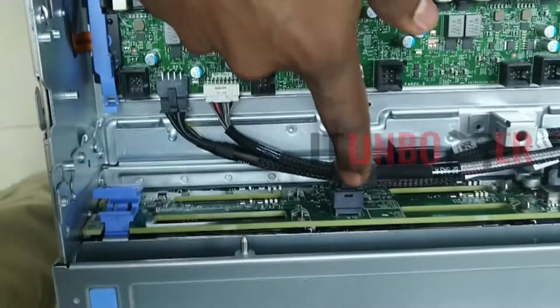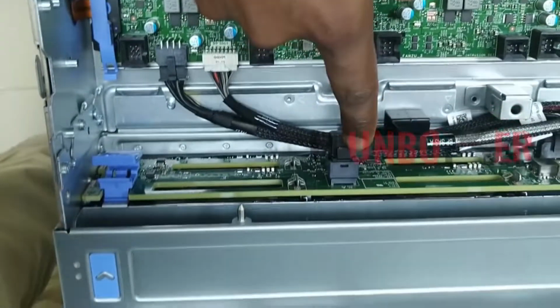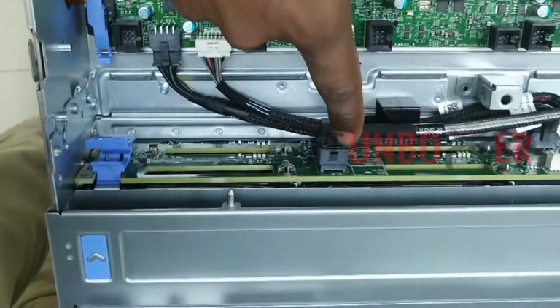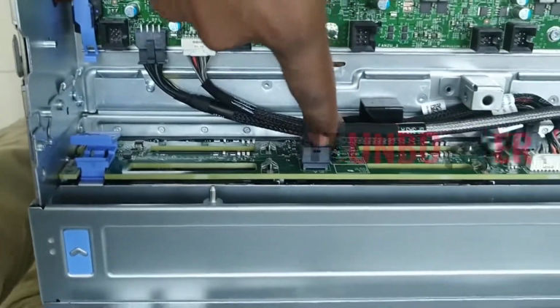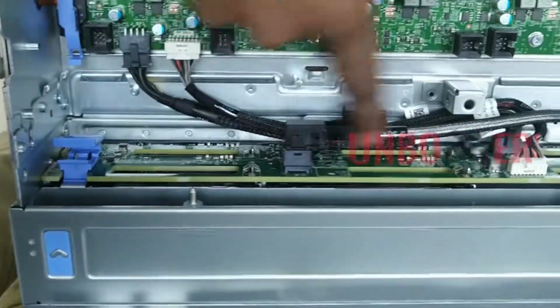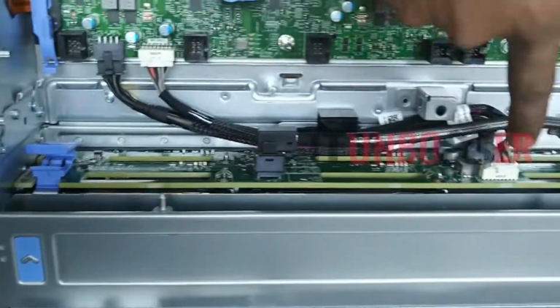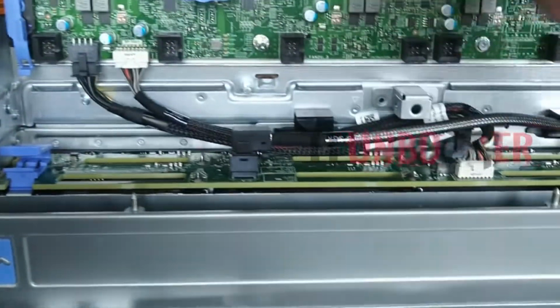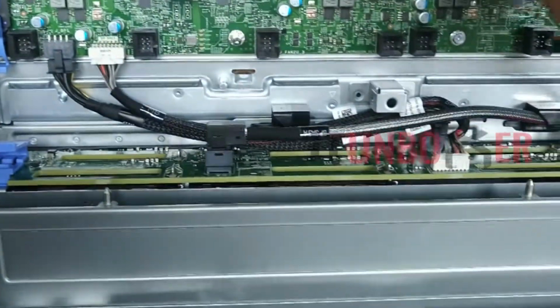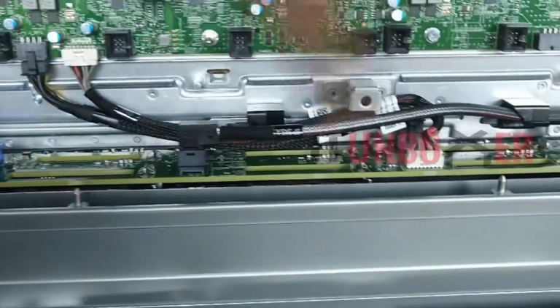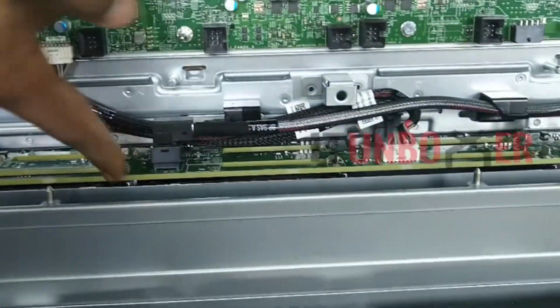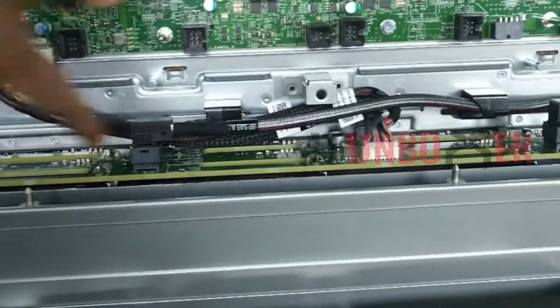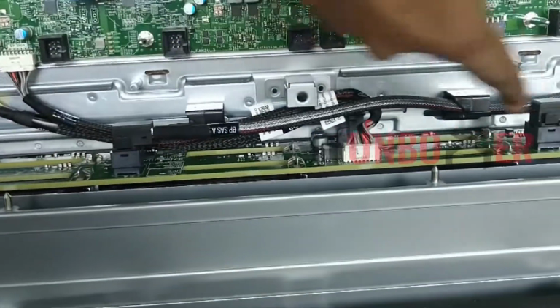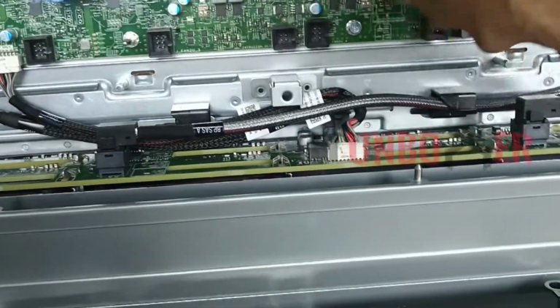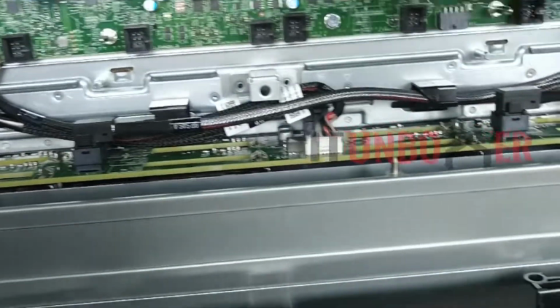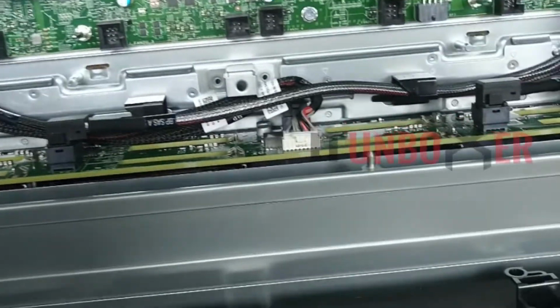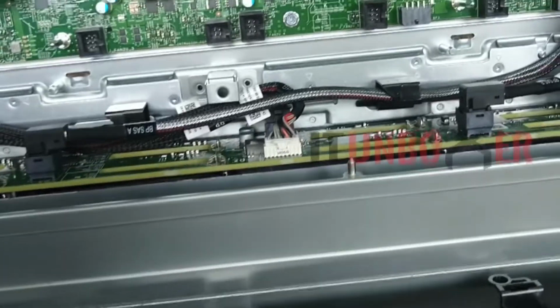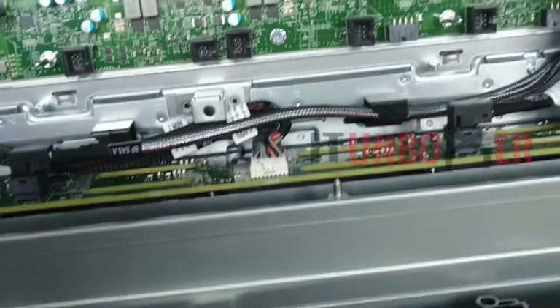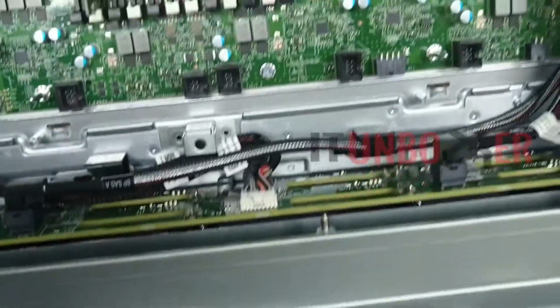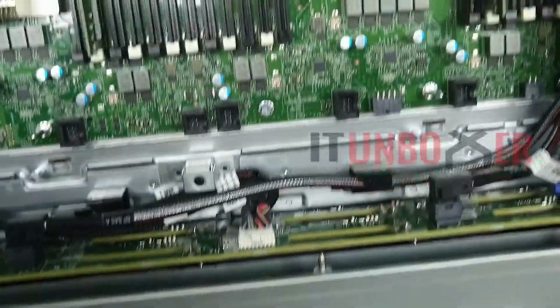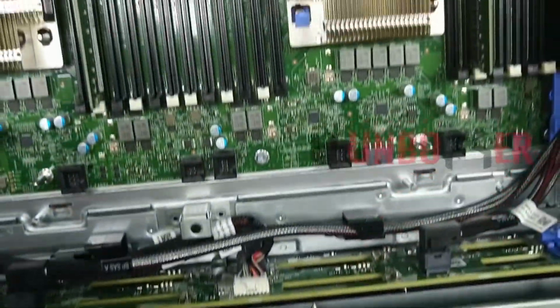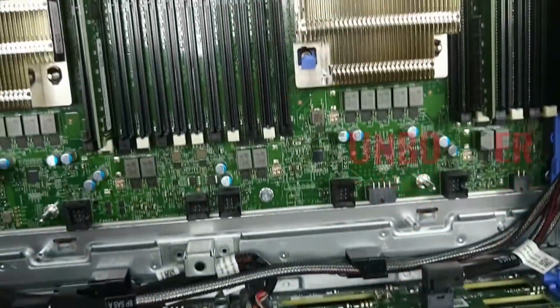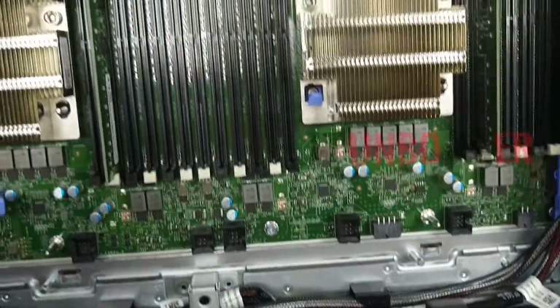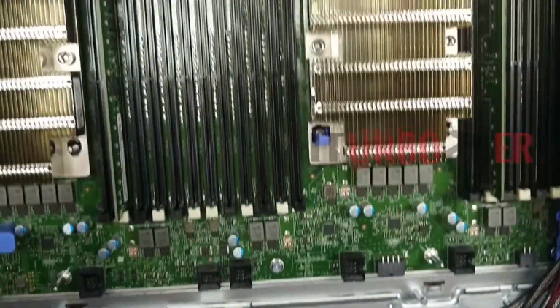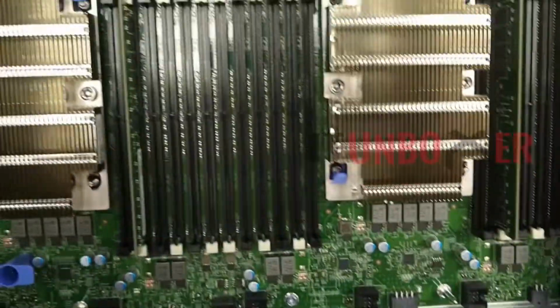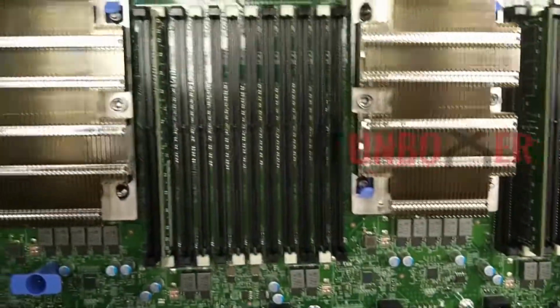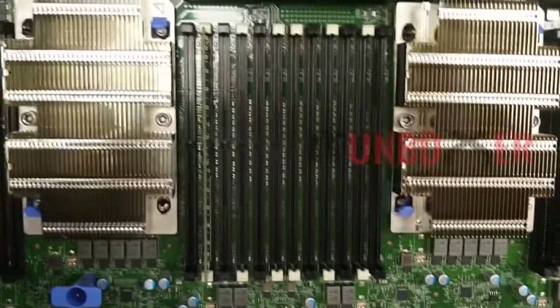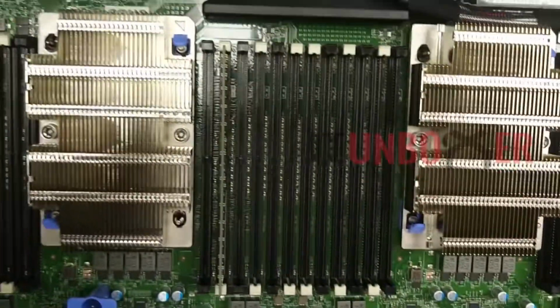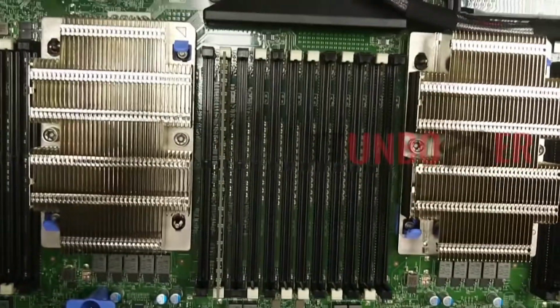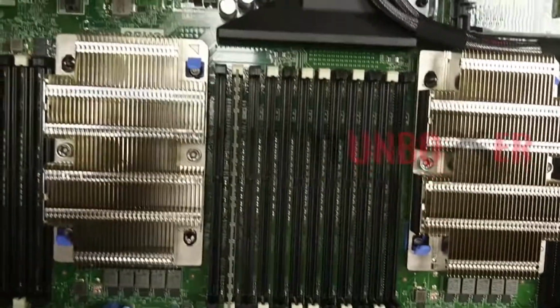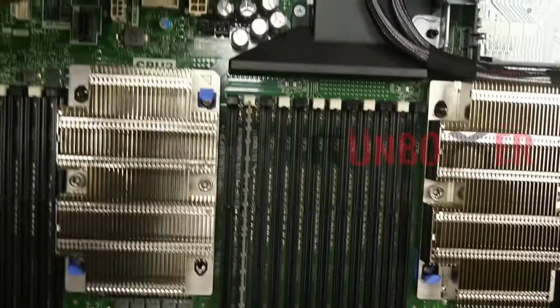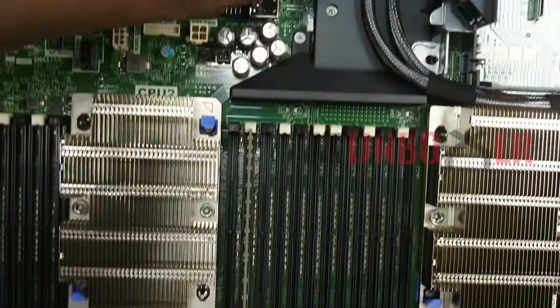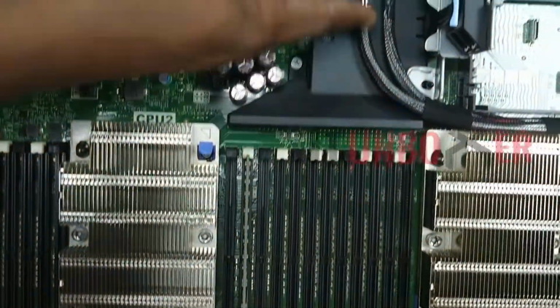This cable connects to the storage controller. The Dell R740 comes with a PERC H330, and it can be customized with H730P or H740P.